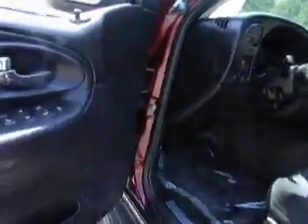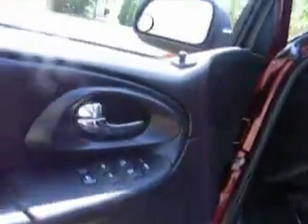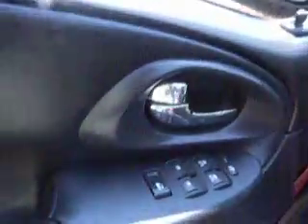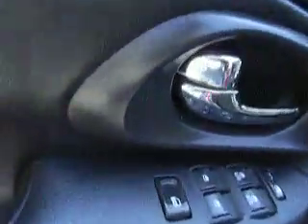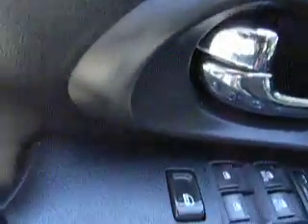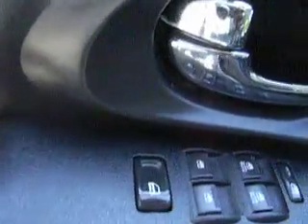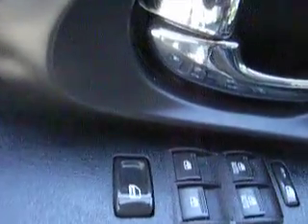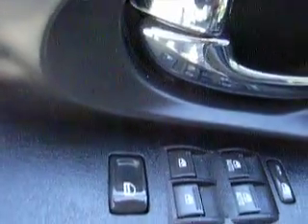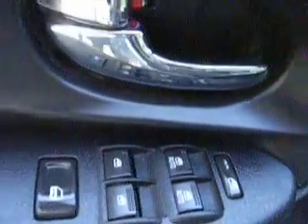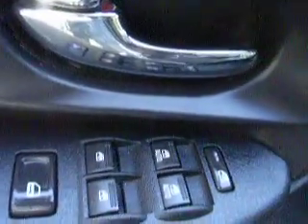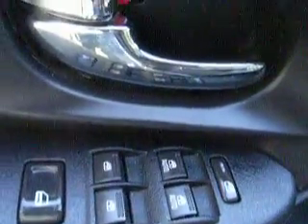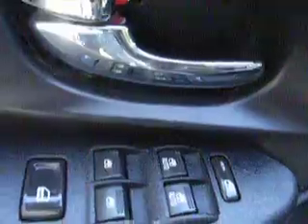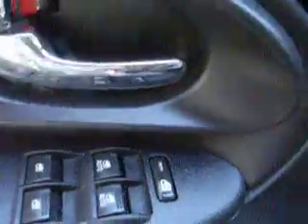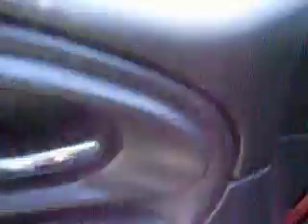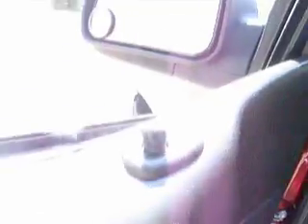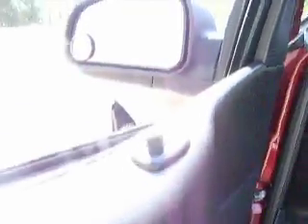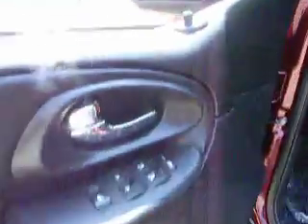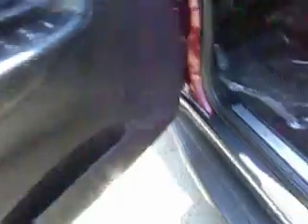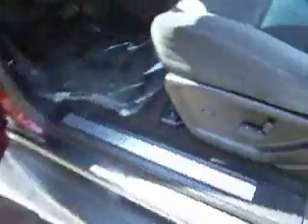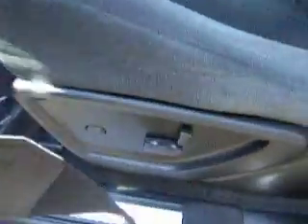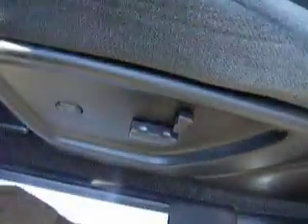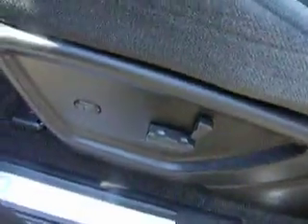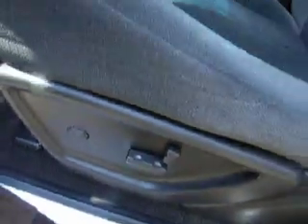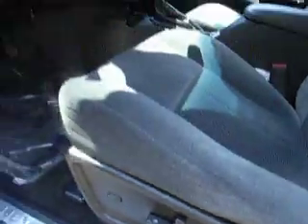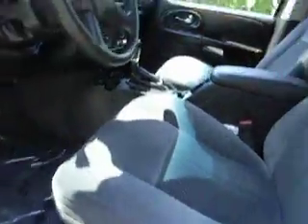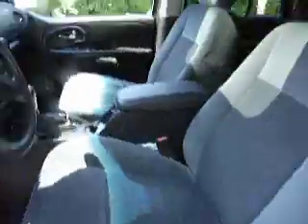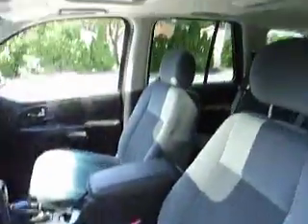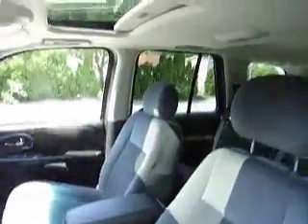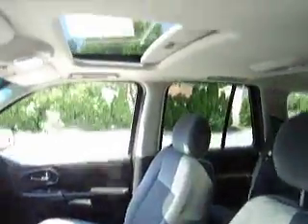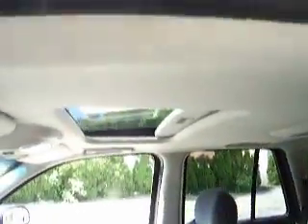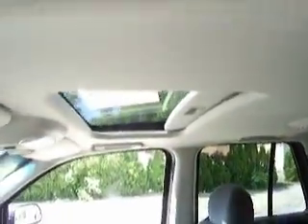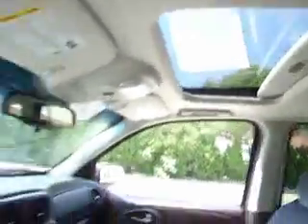Check out the inside: automatic locks, automatic windows, automatic mirrors, automatic seat adjustments on the driver's side, cloth interior, and a sunroof.